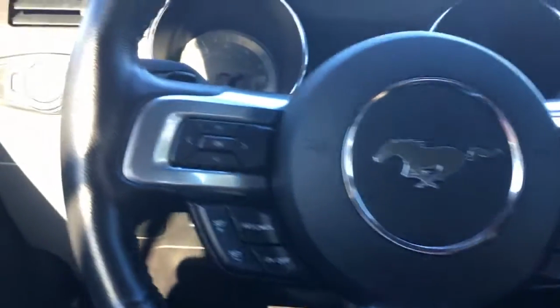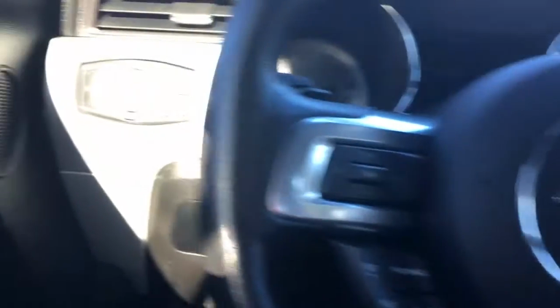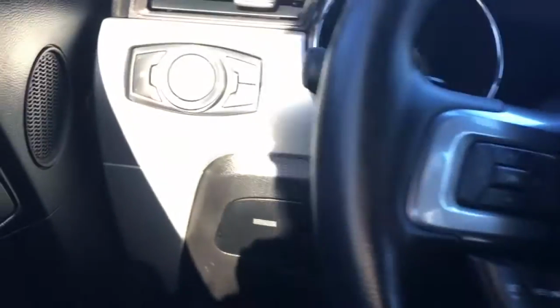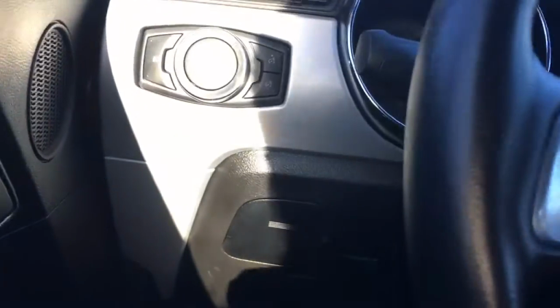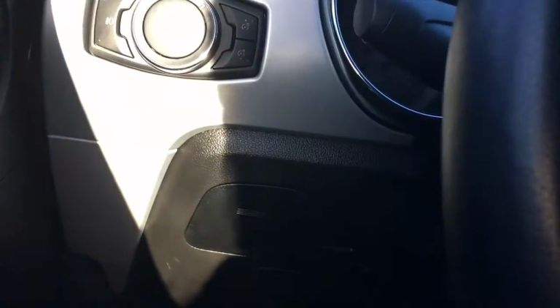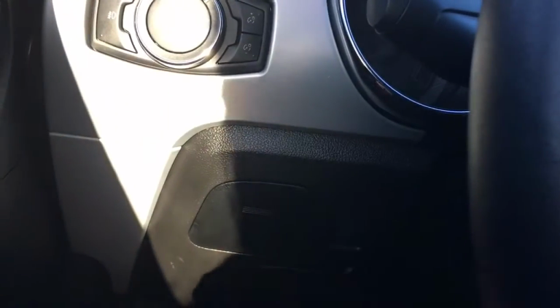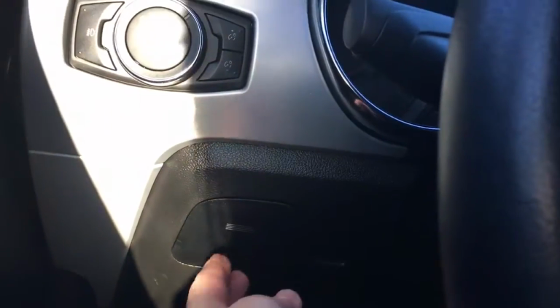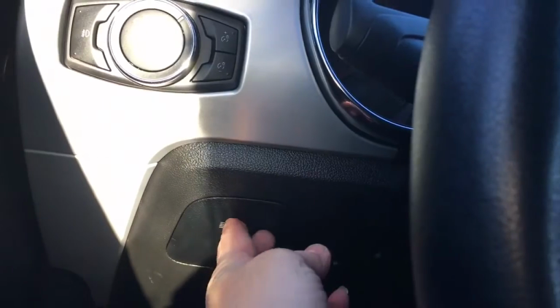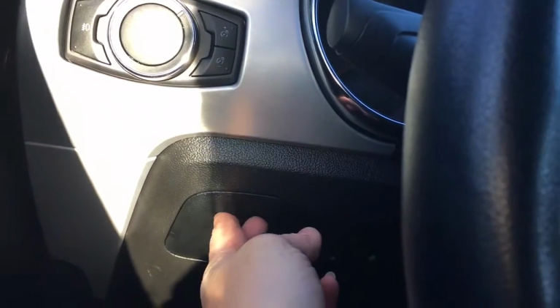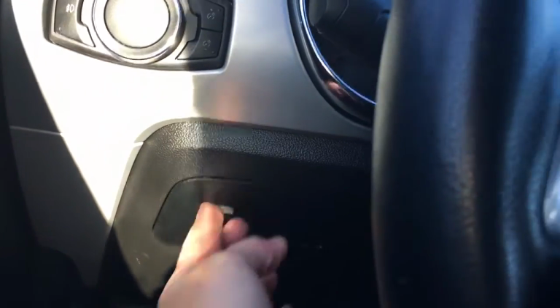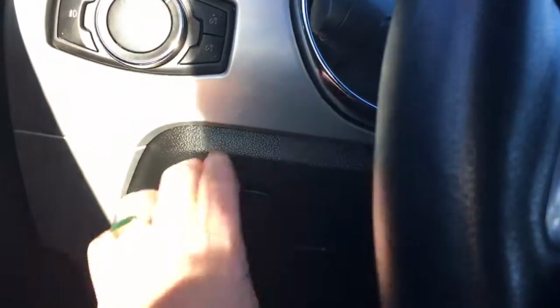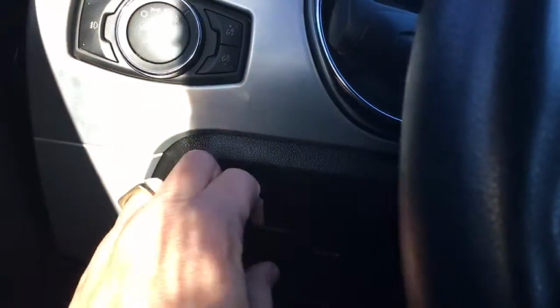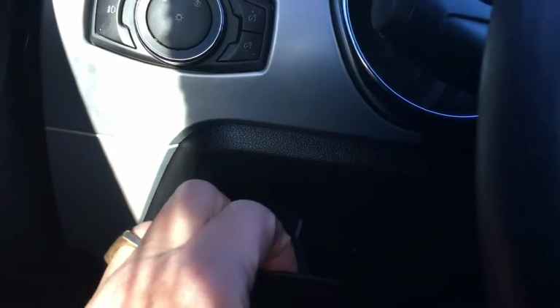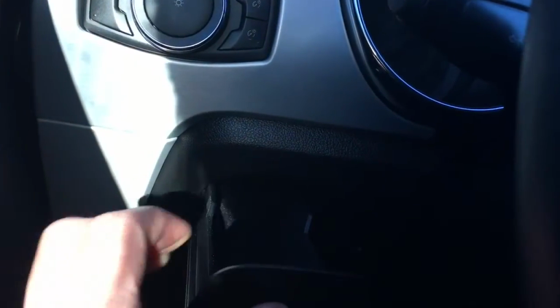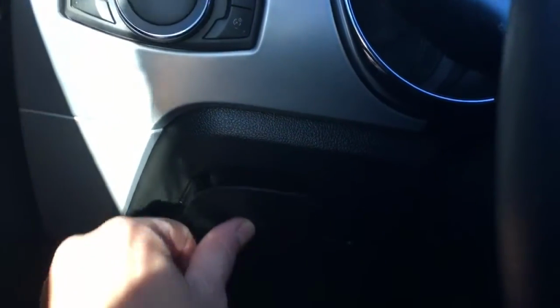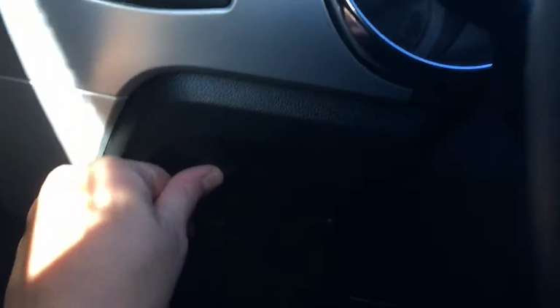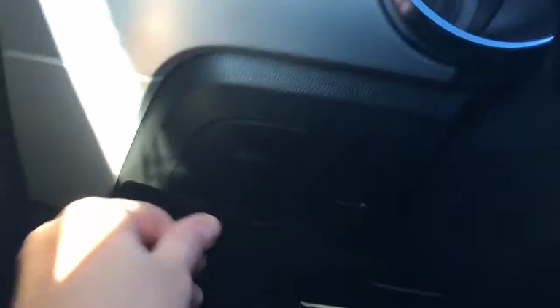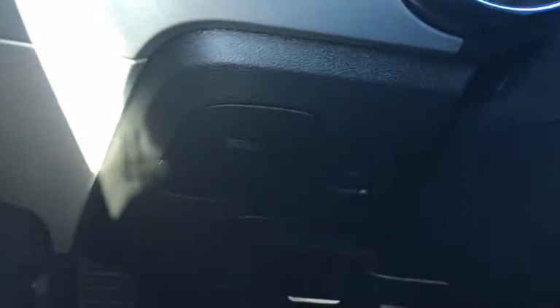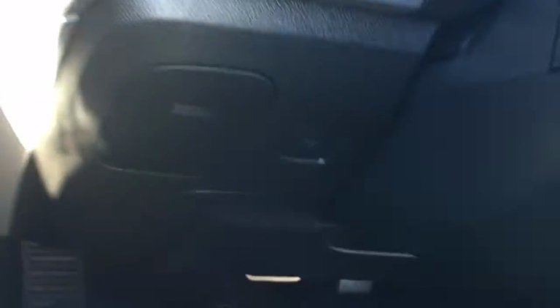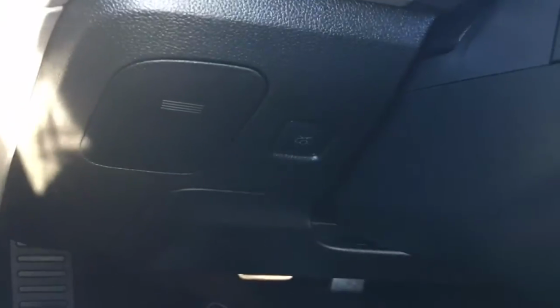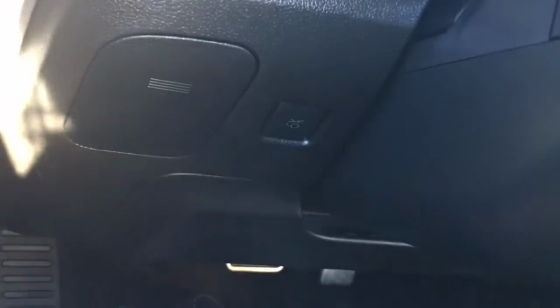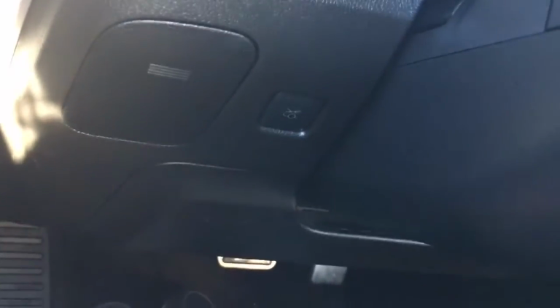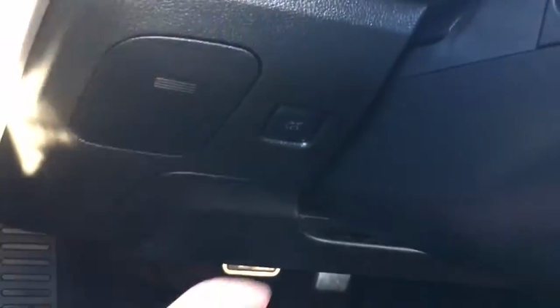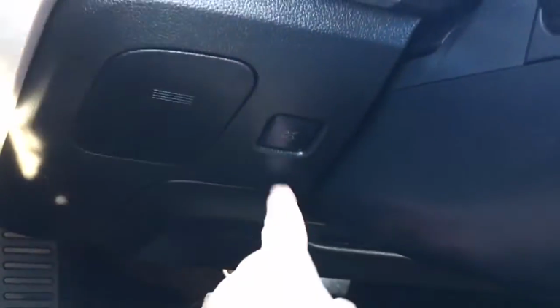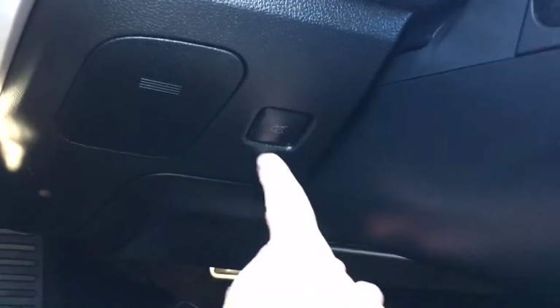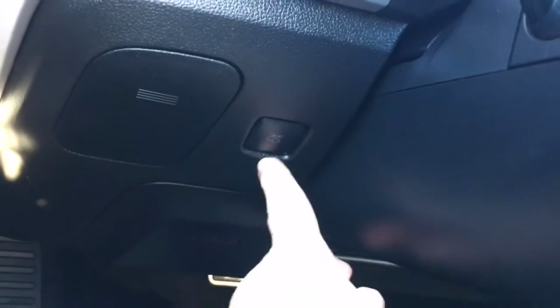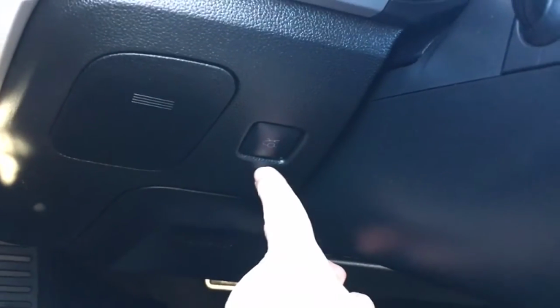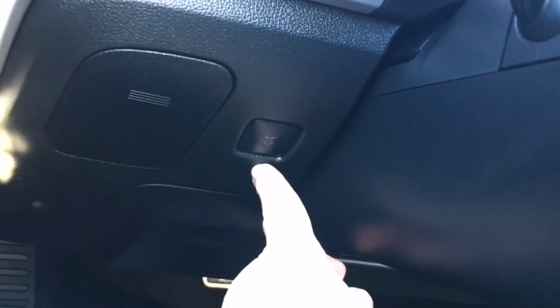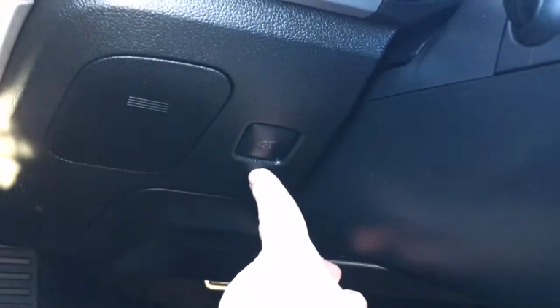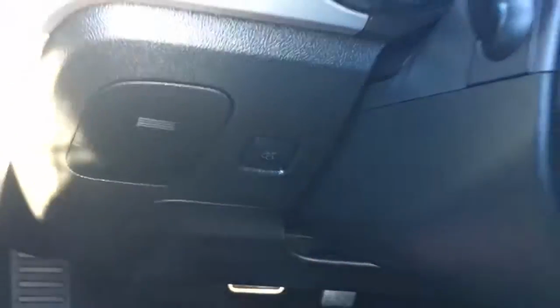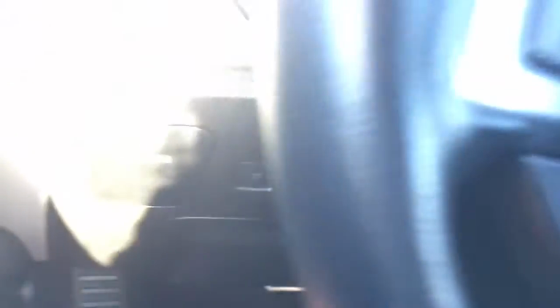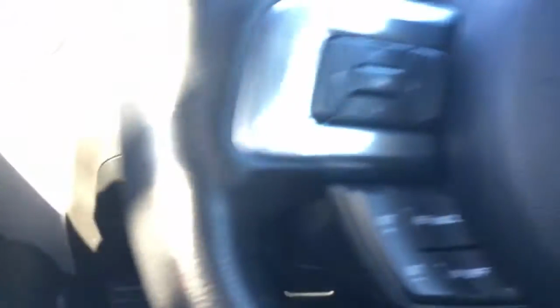And off to the left — I missed showing you this — there's a little bit of storage here, and when you close this up you can see you've got your power trunk release there.